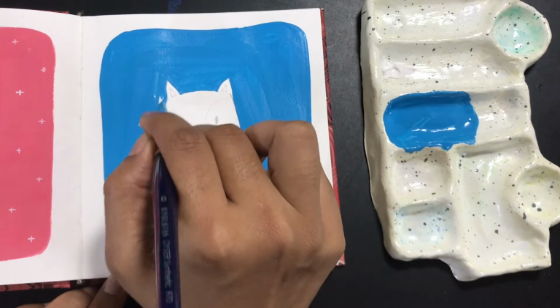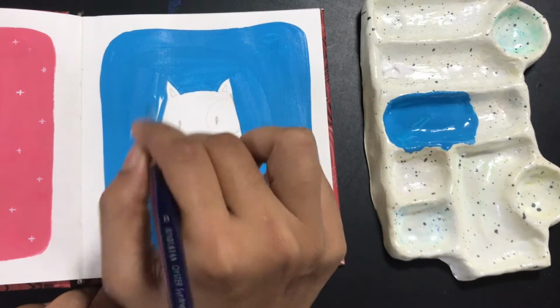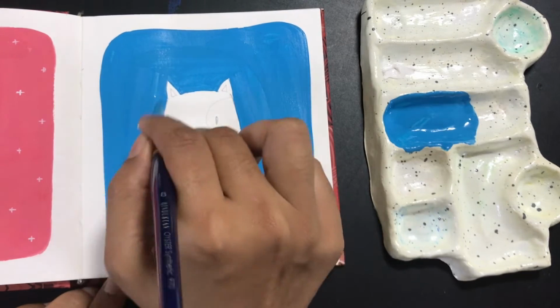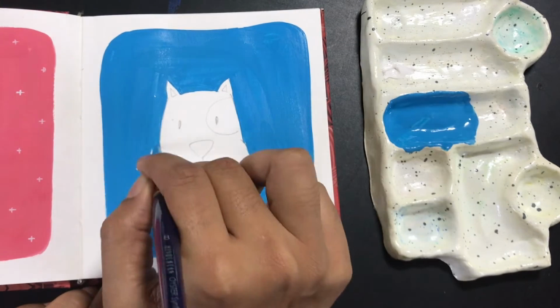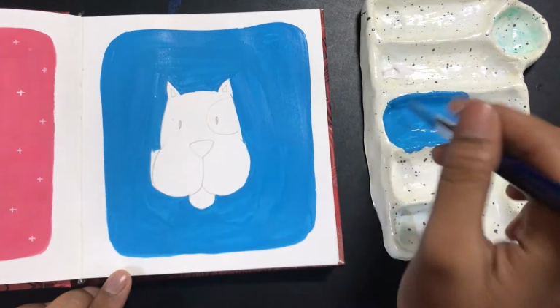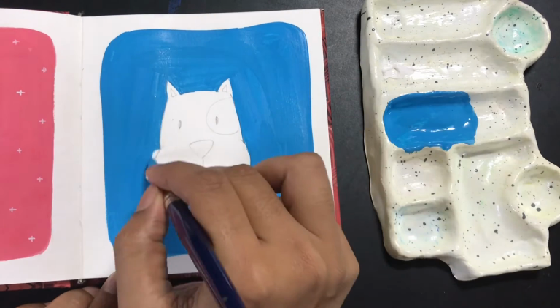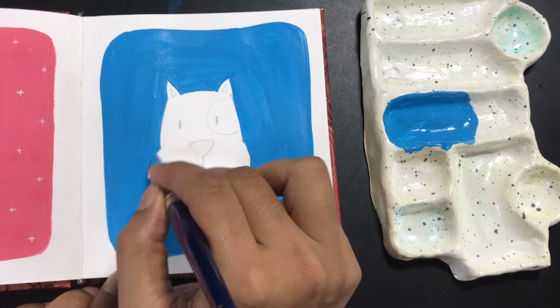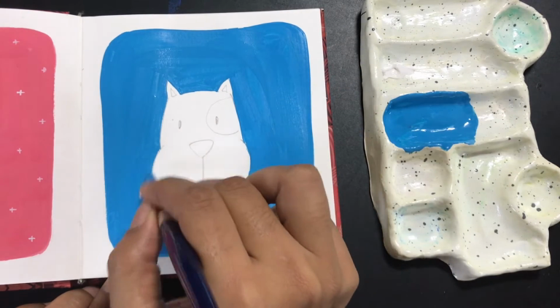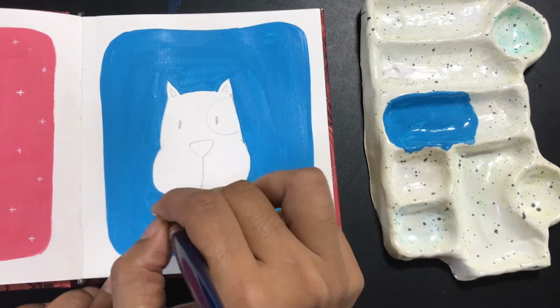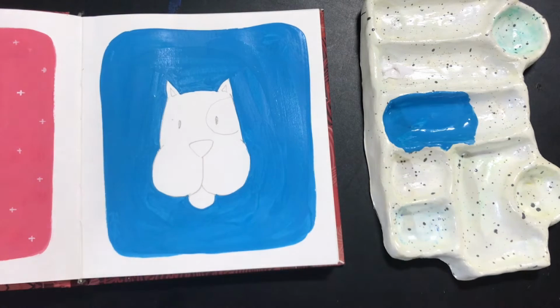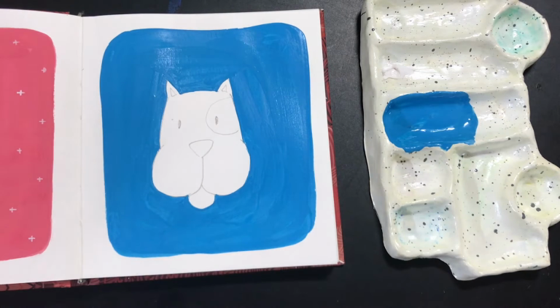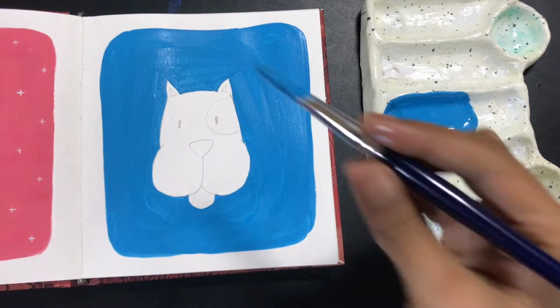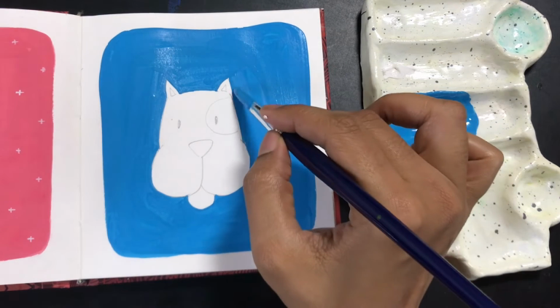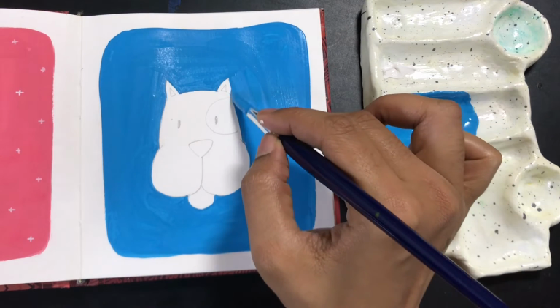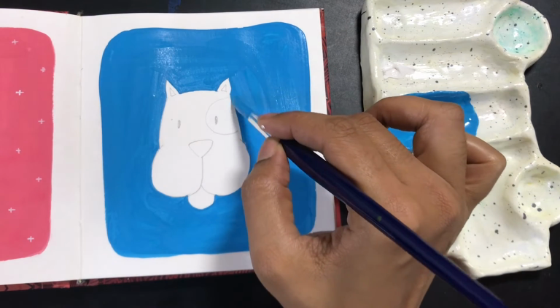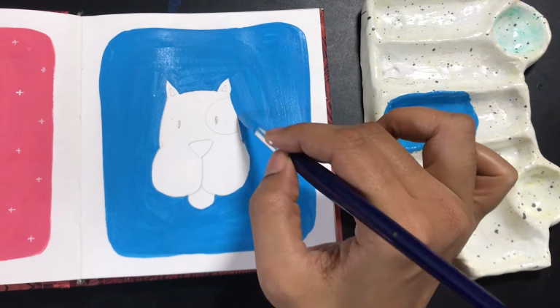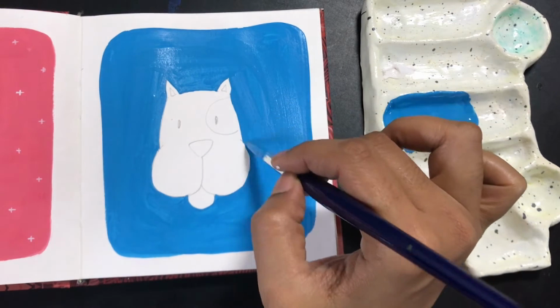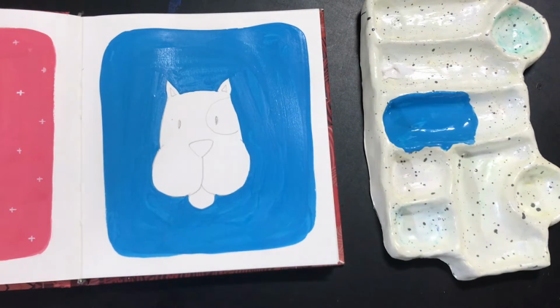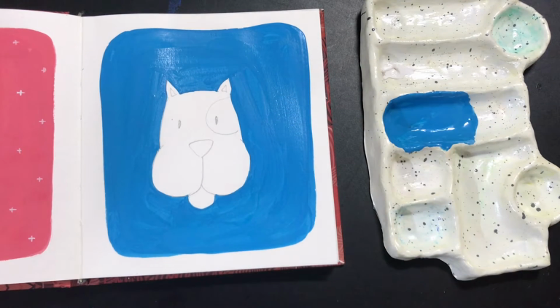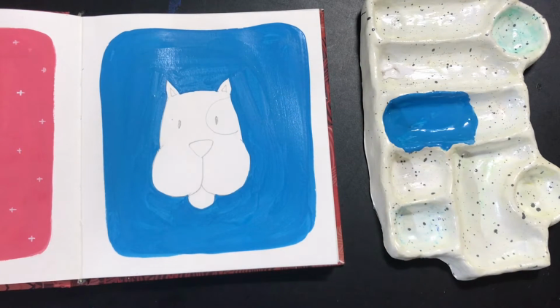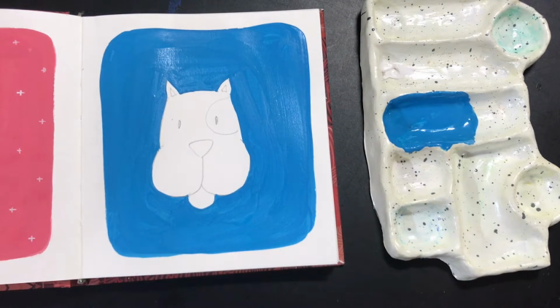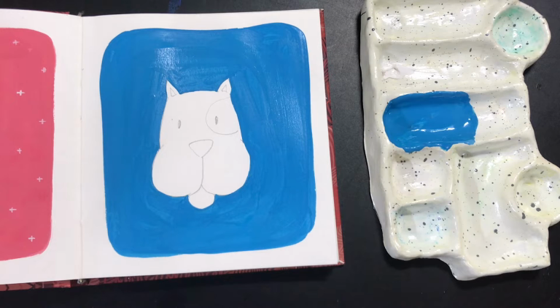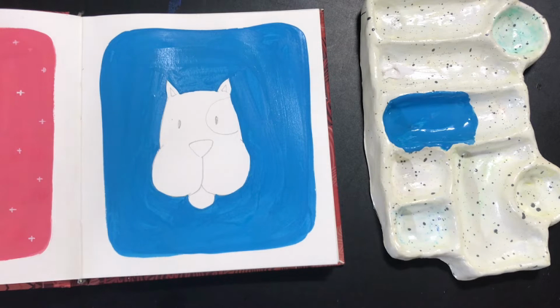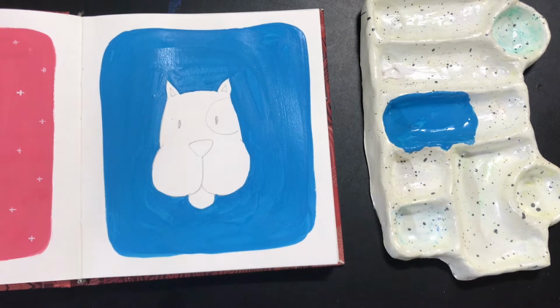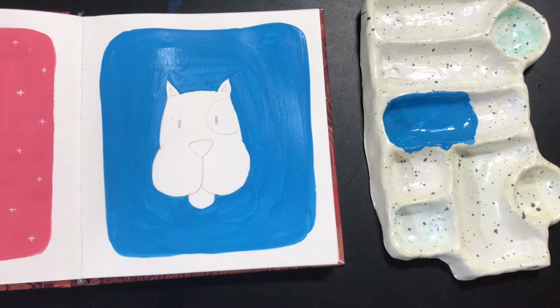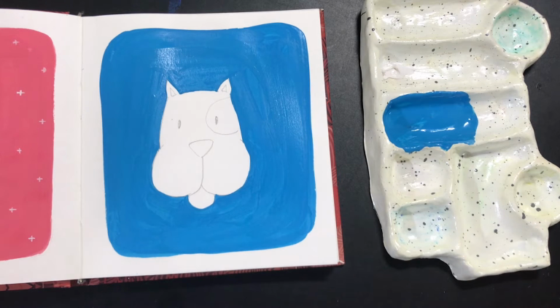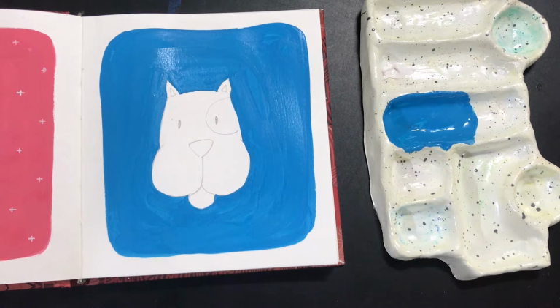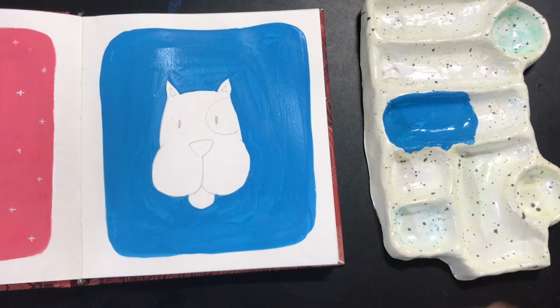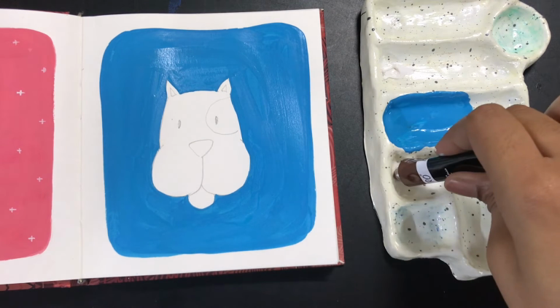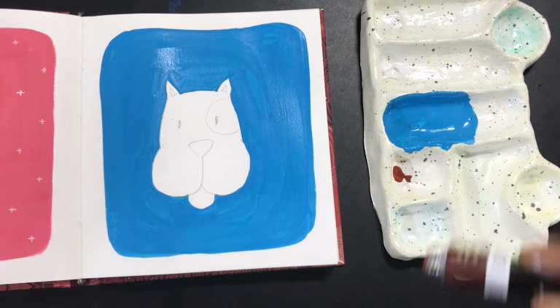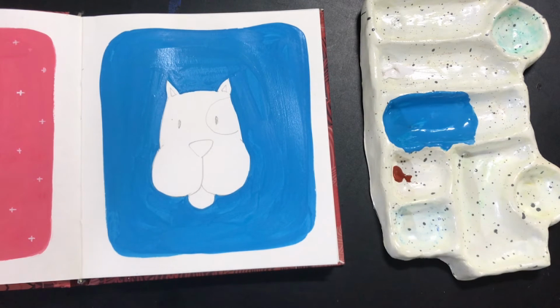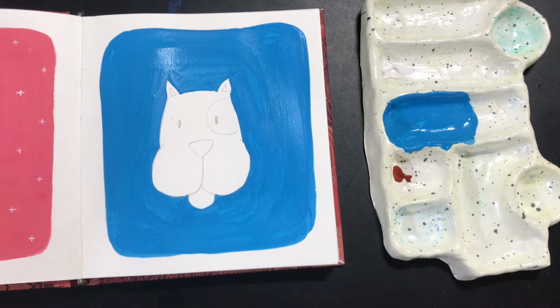We'll also add colors for the patch near the eye — I'm going to add brown over there. Then for the ears, I'll try to add a little bit of pink, and then we'll go ahead for the tongue and do the outline.